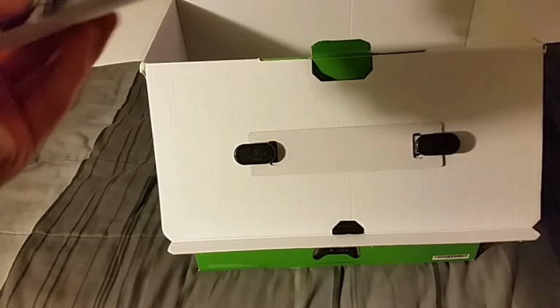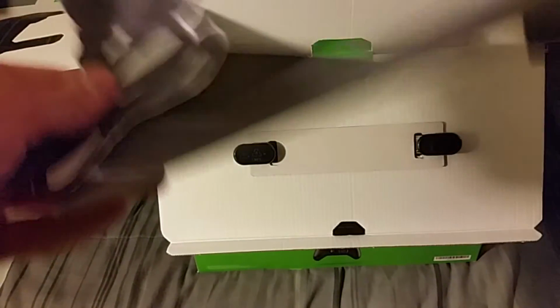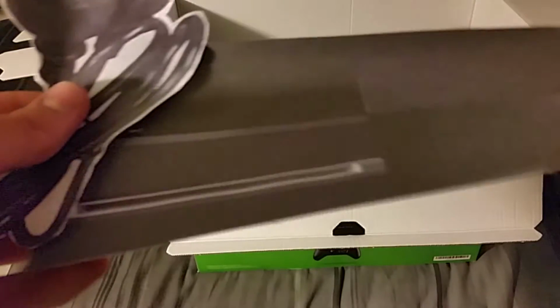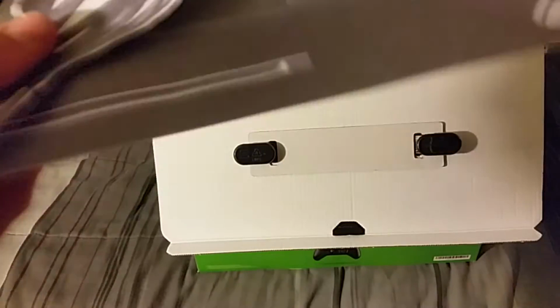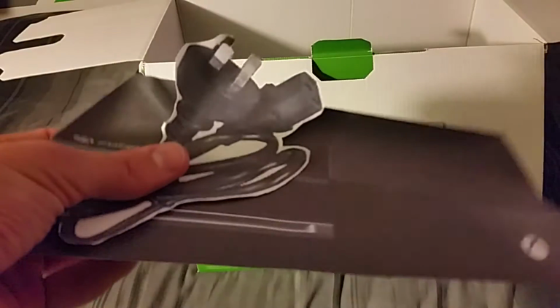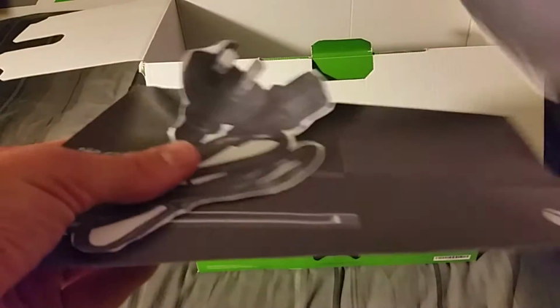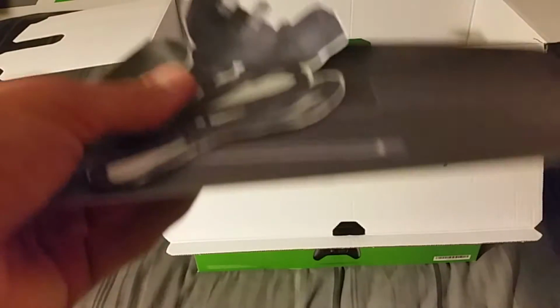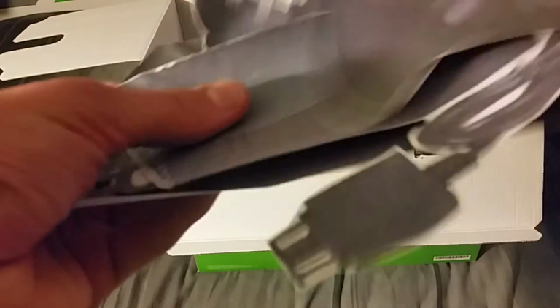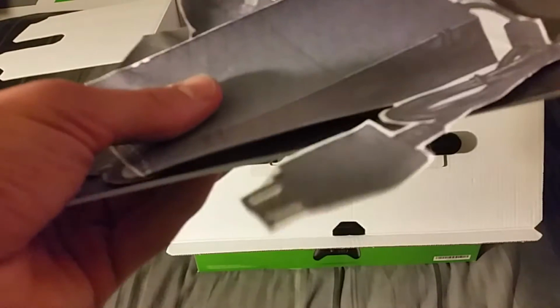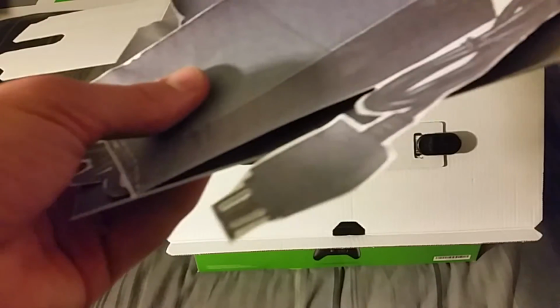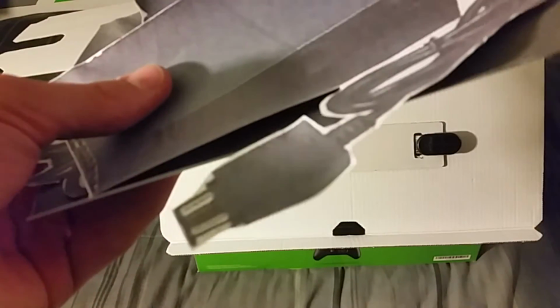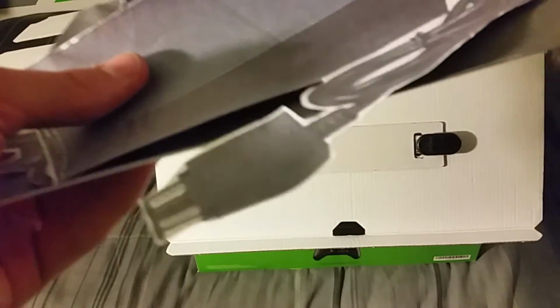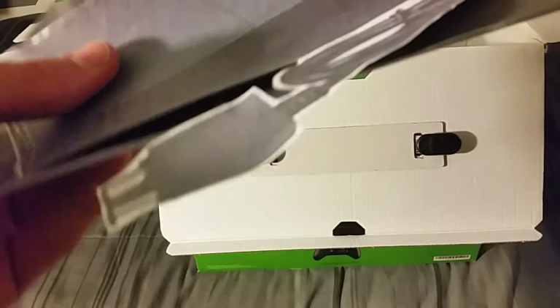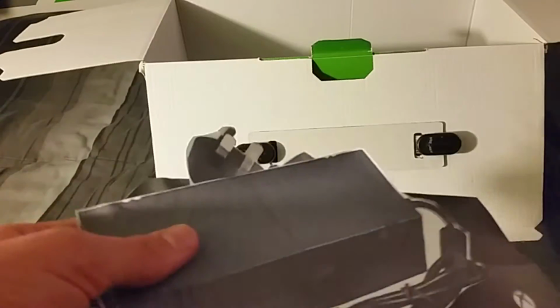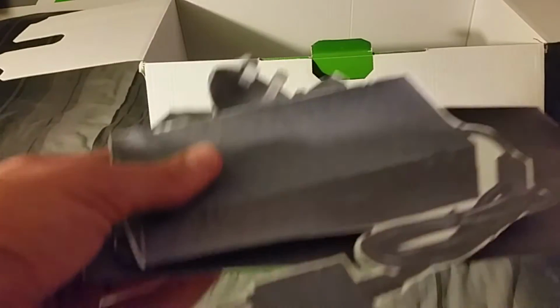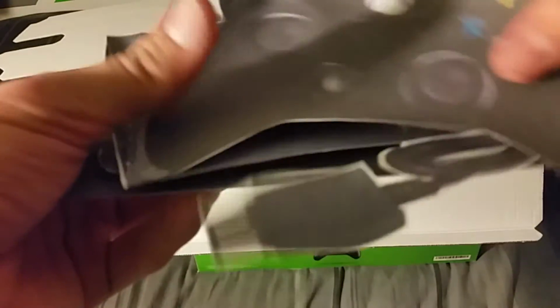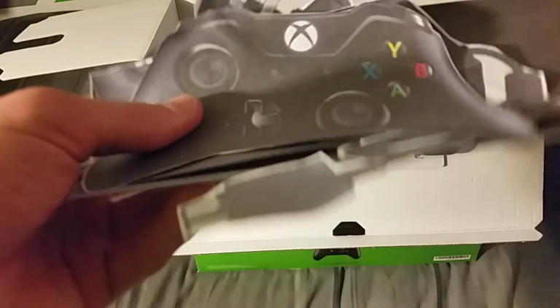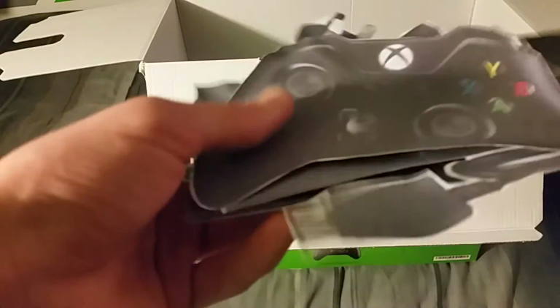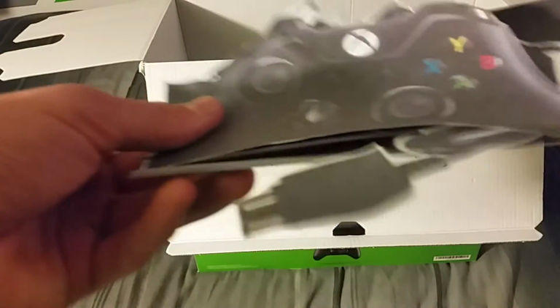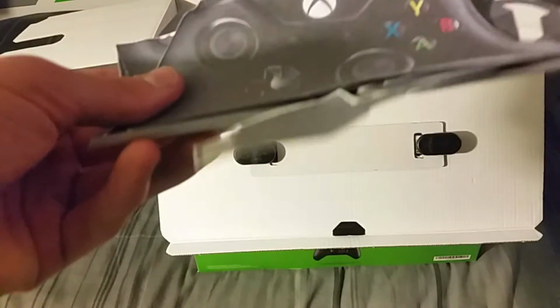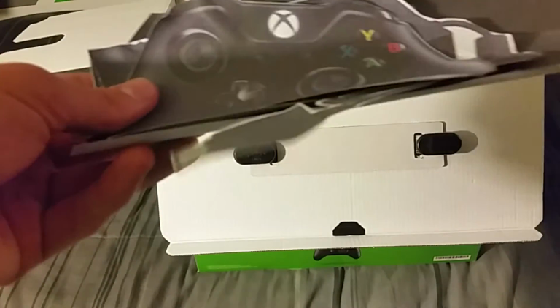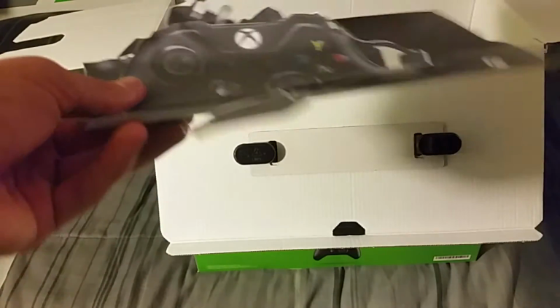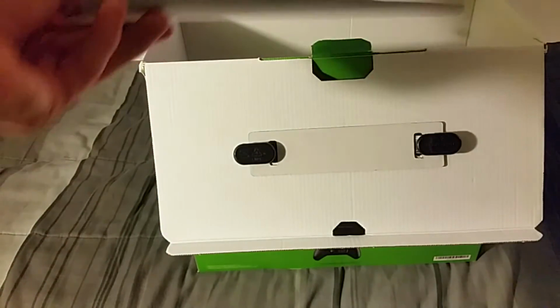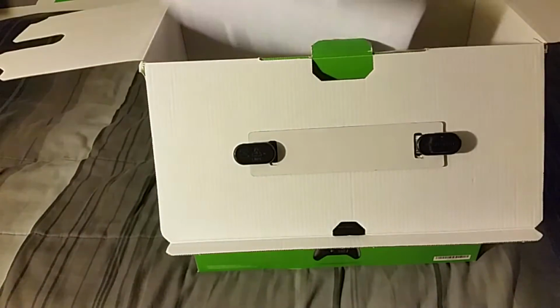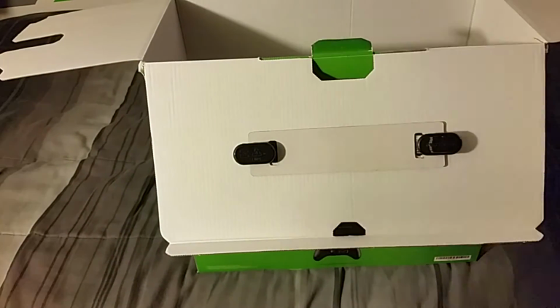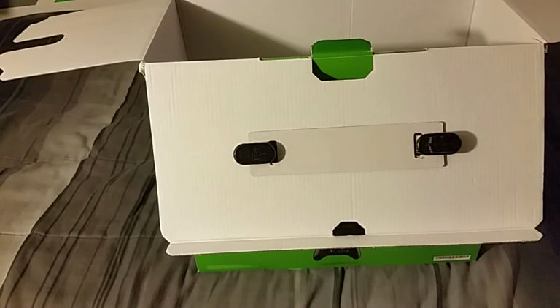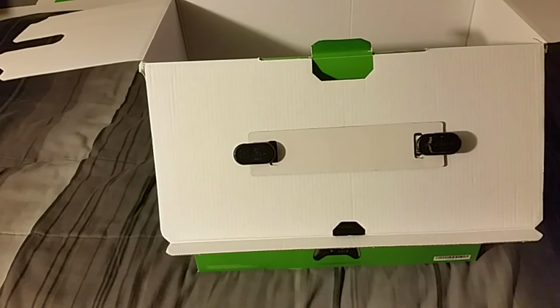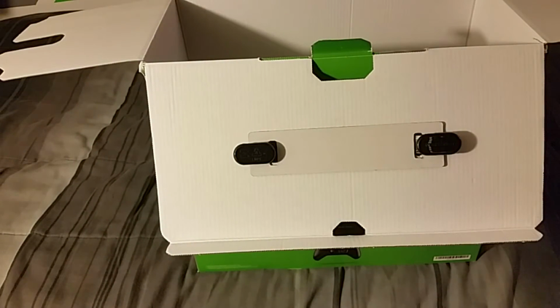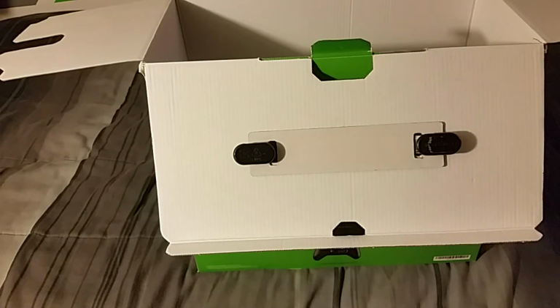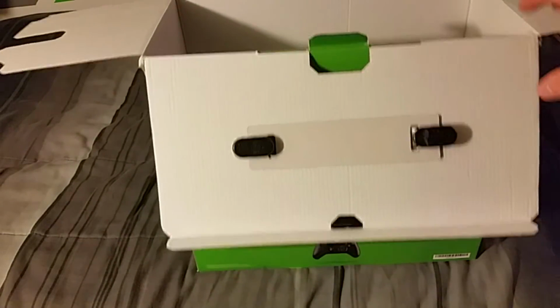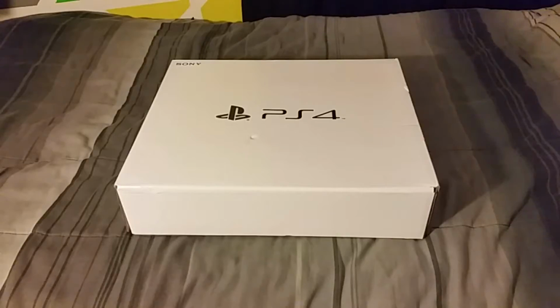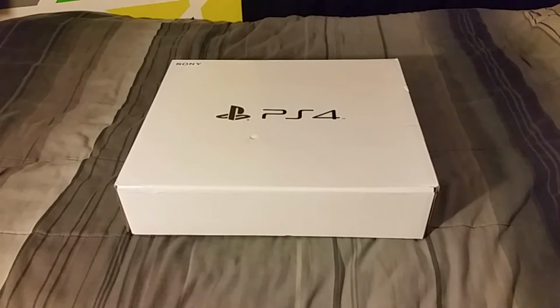So that's the Xbox One, the cord, the HDMI, the power box, the controller — all that. Let me put that back in there.